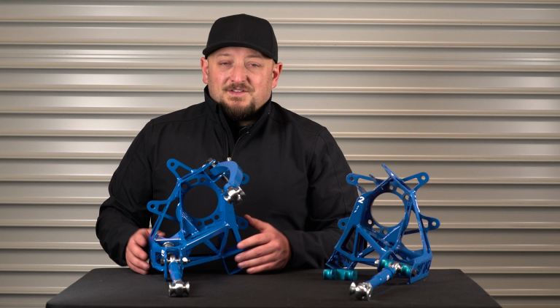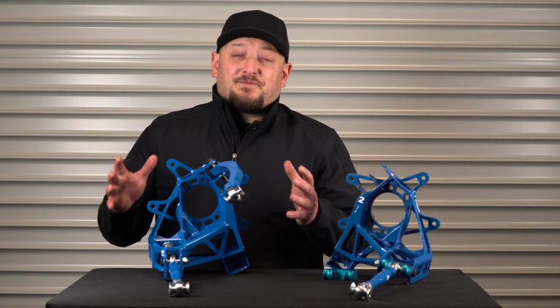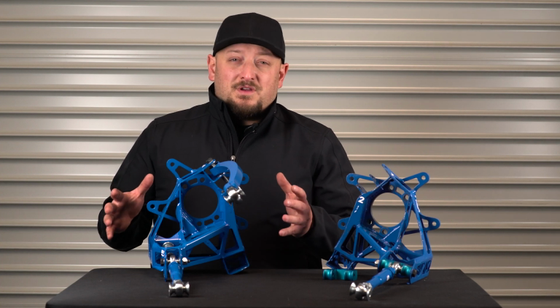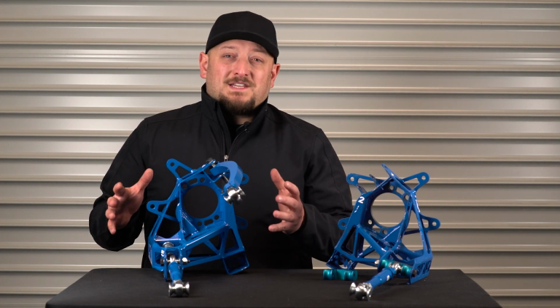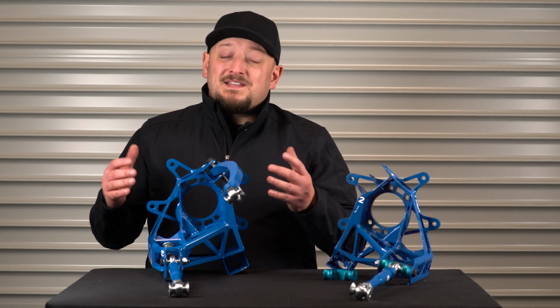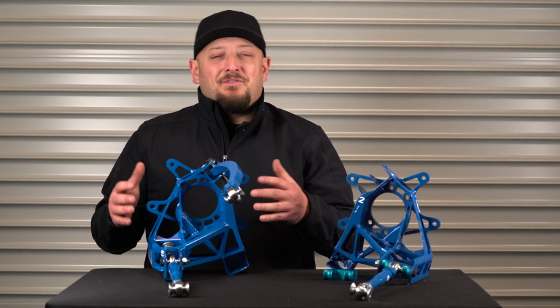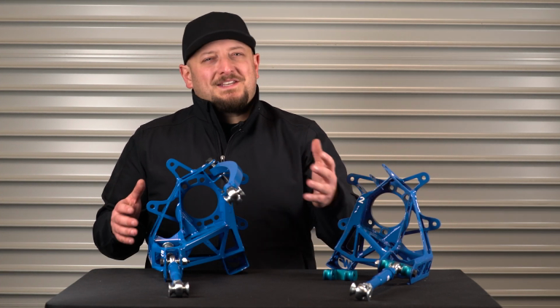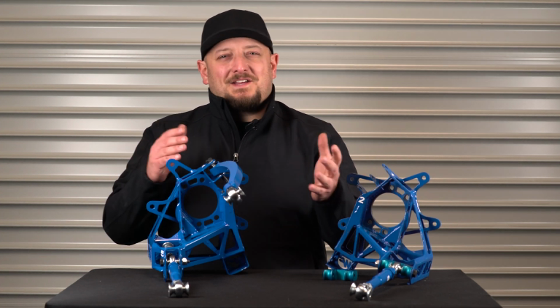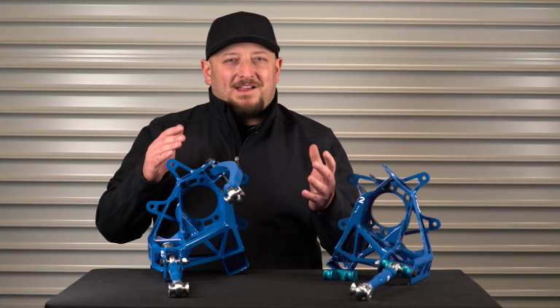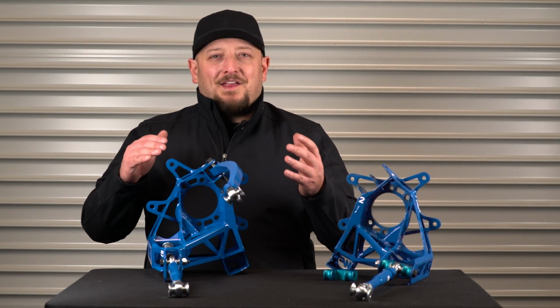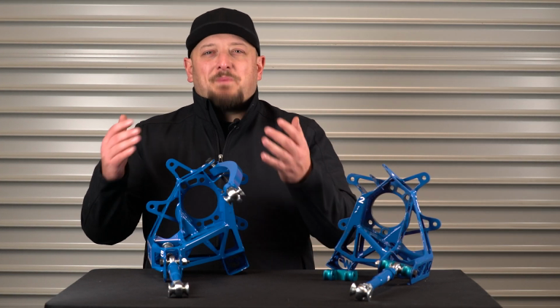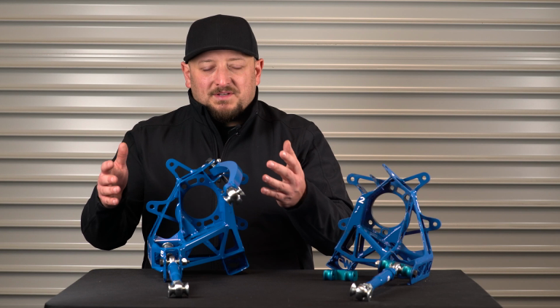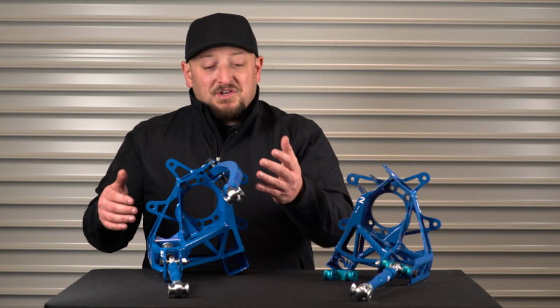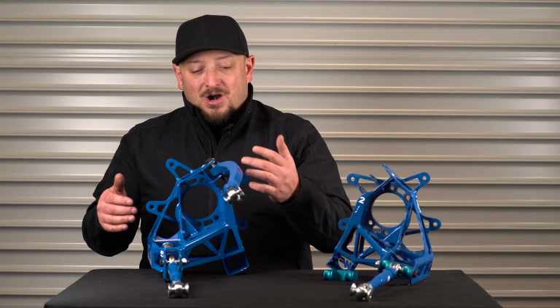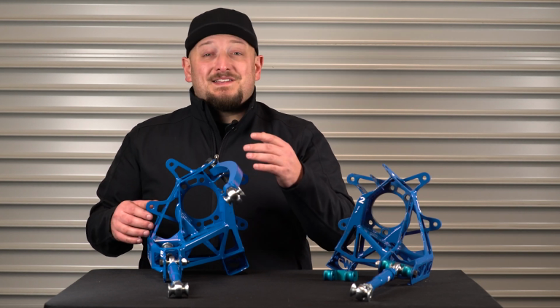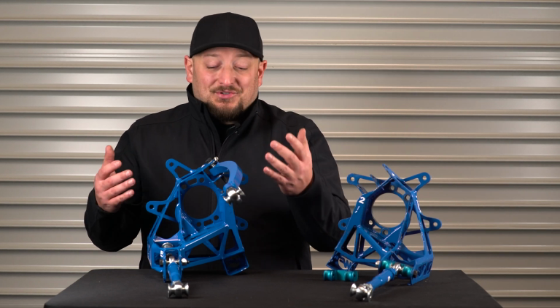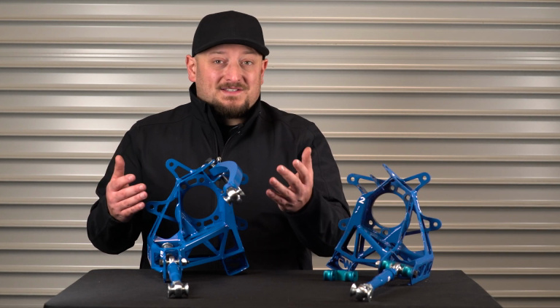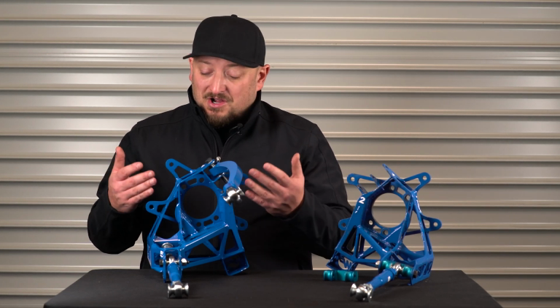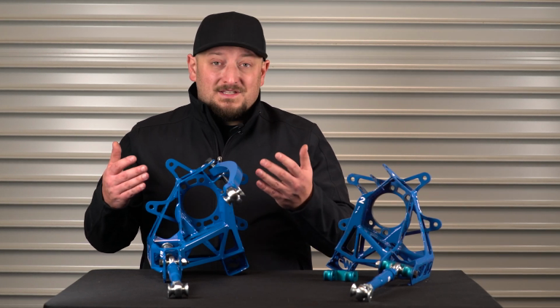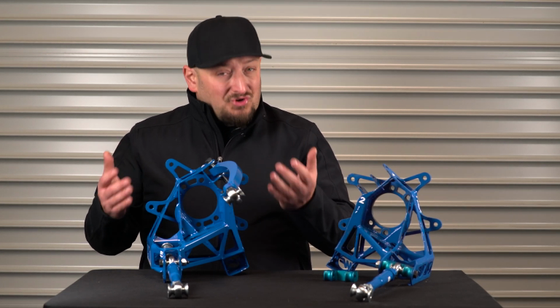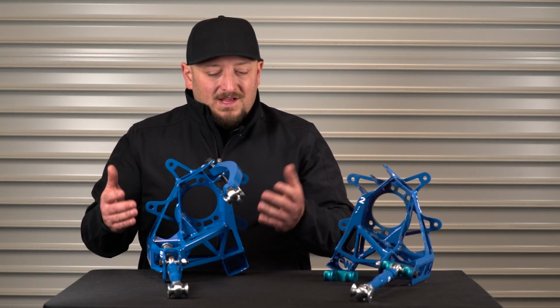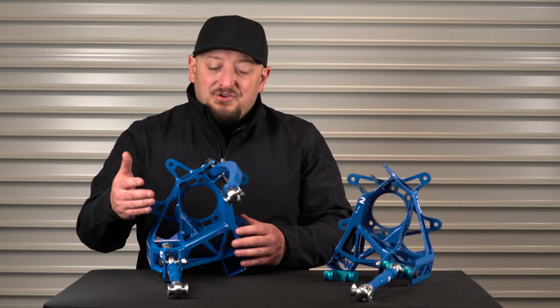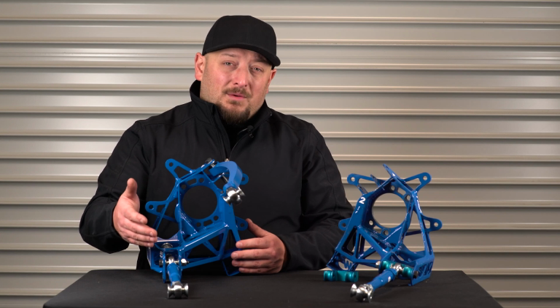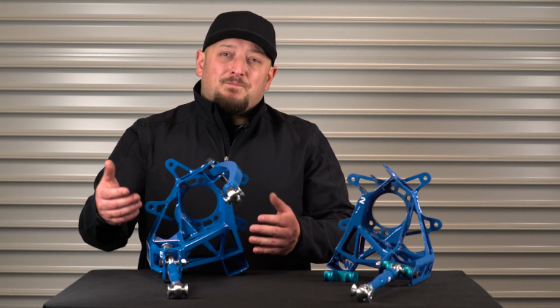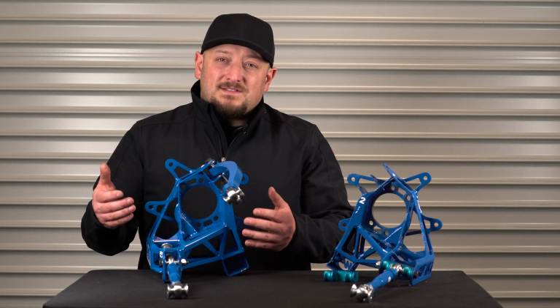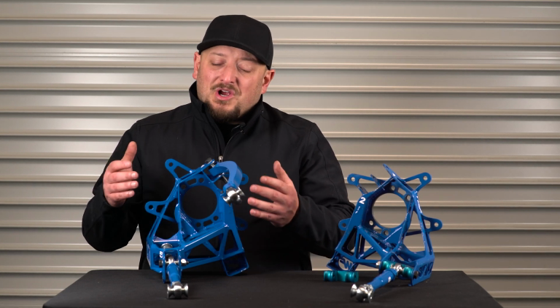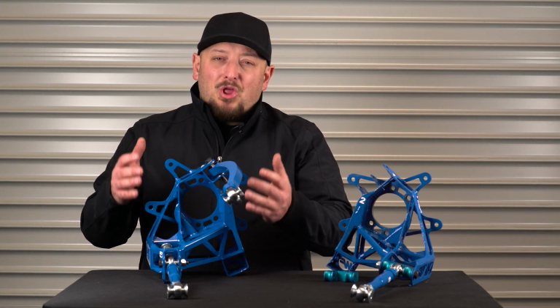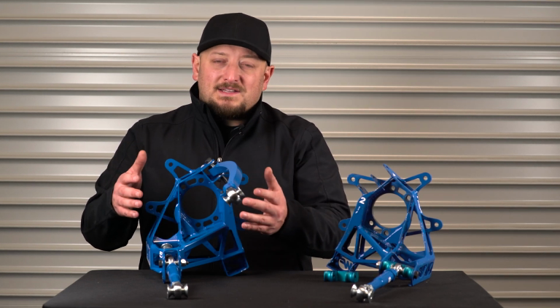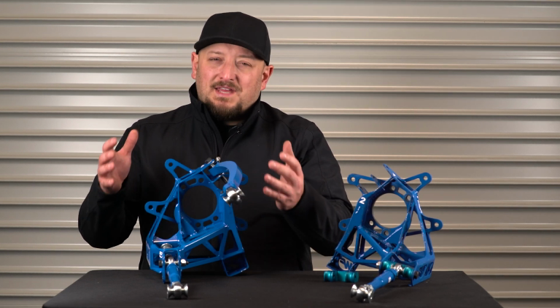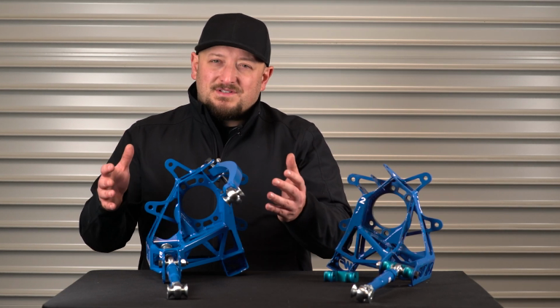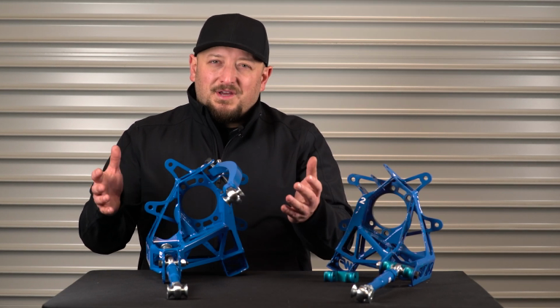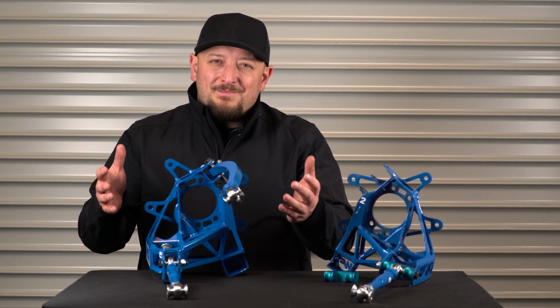This latest version from WiseFab is an example of them listening to the guys on track and responding to it. The camber arm is easier to adjust, the knuckle is stronger, and the new toe arm compresses to help localize damage in a rear impact.